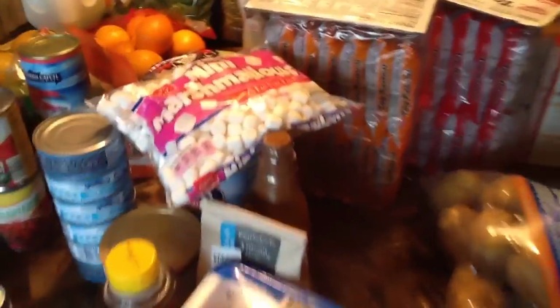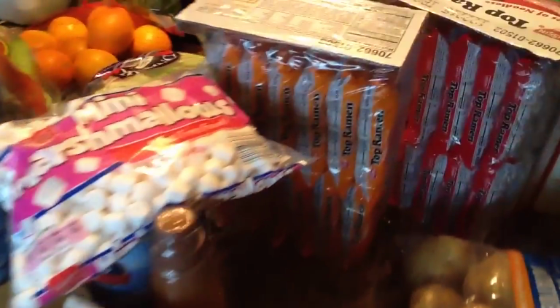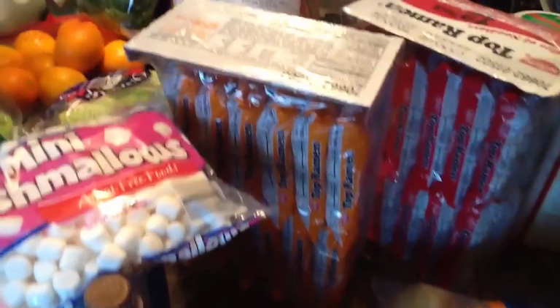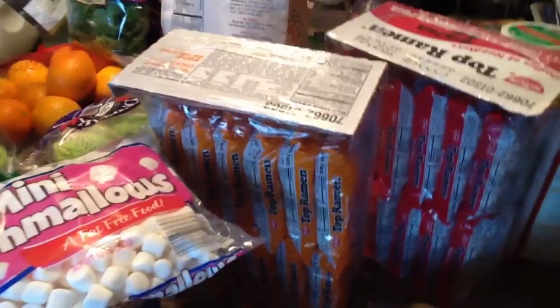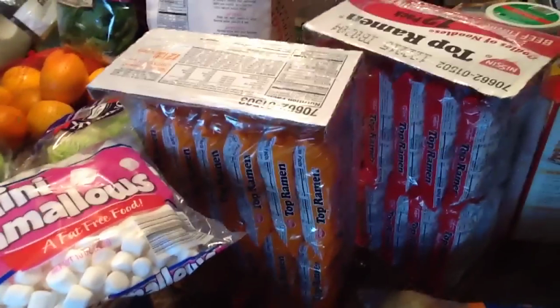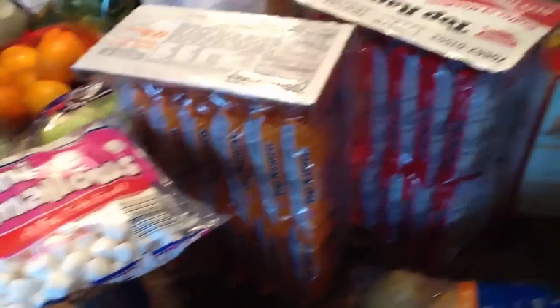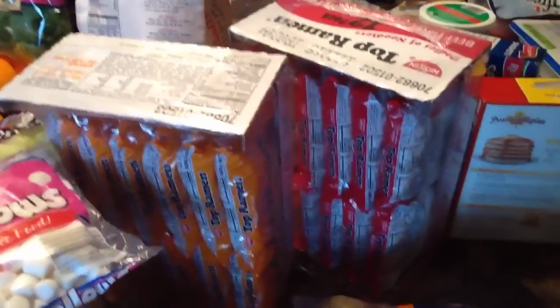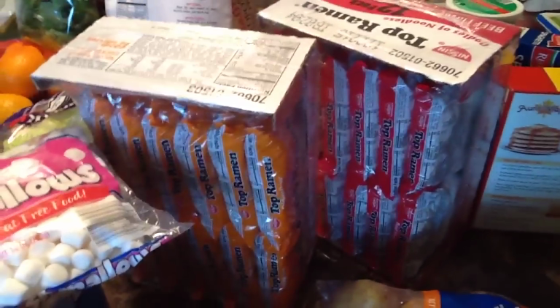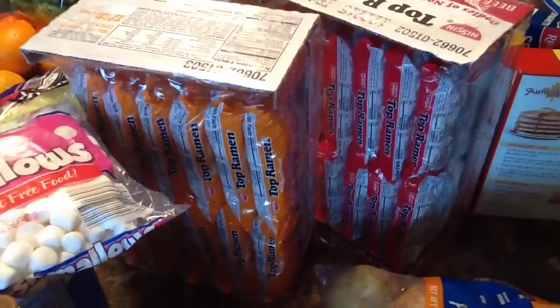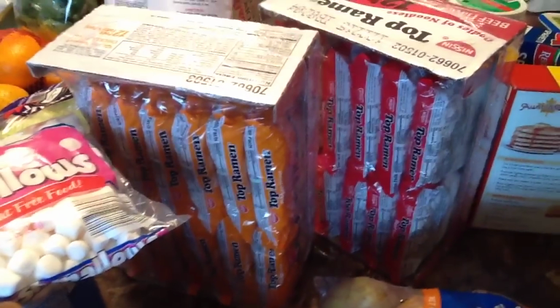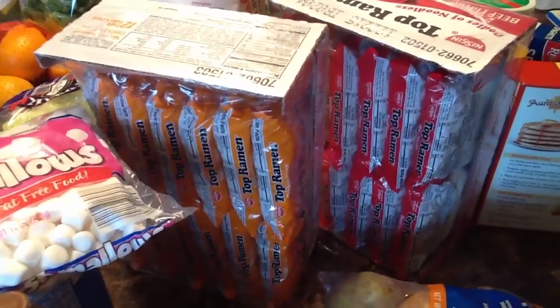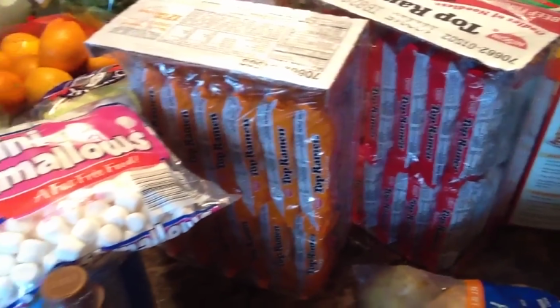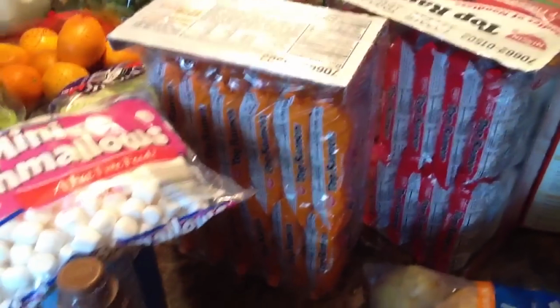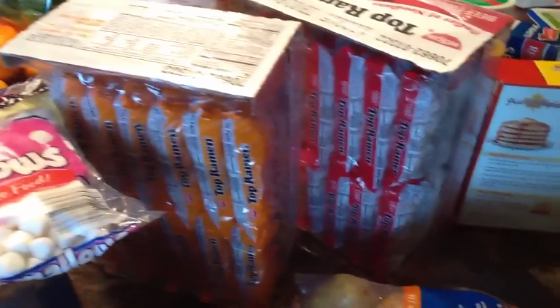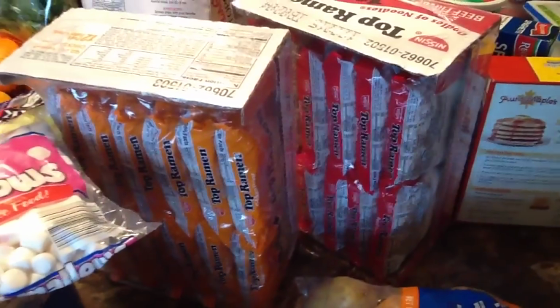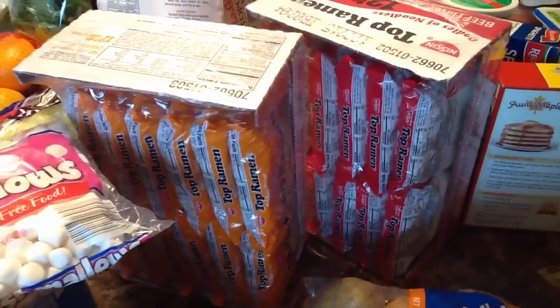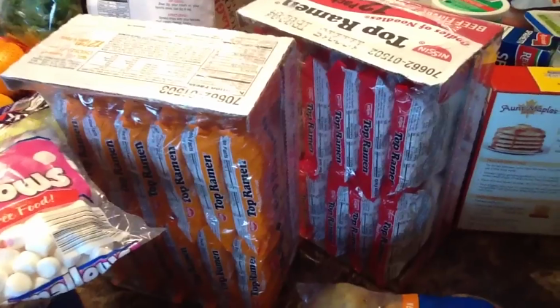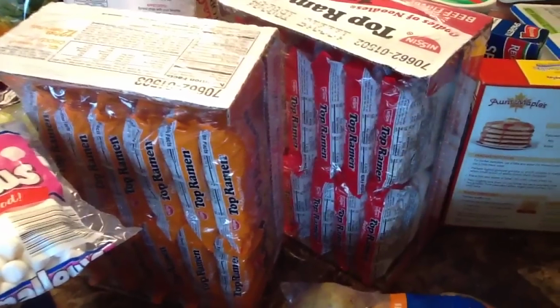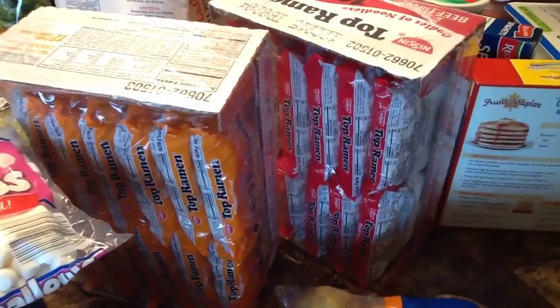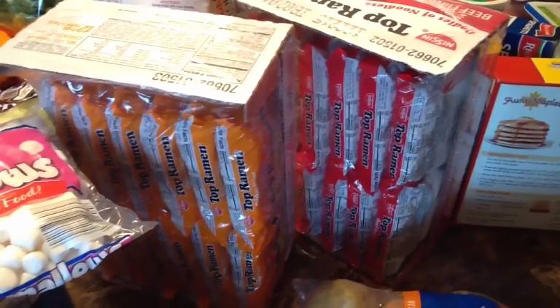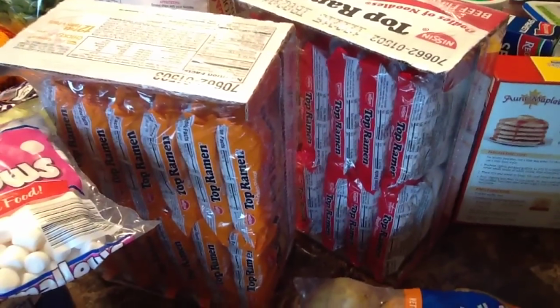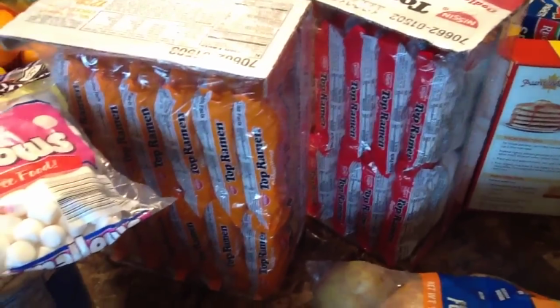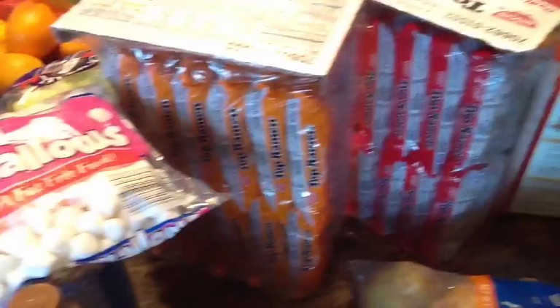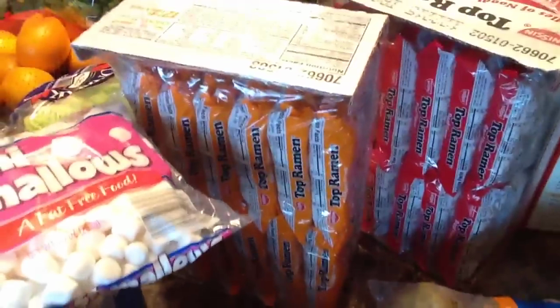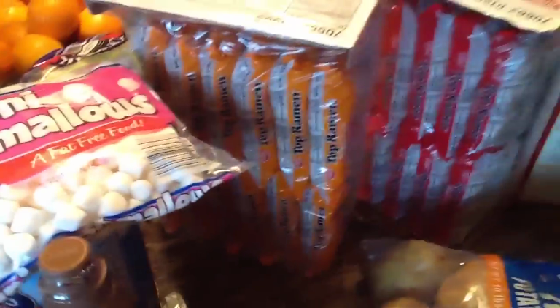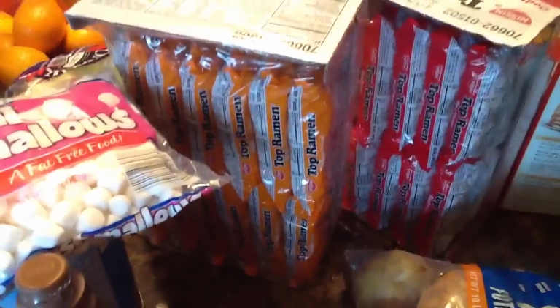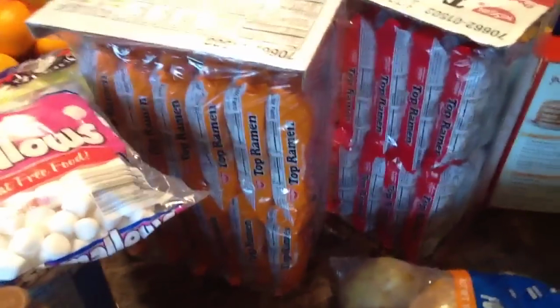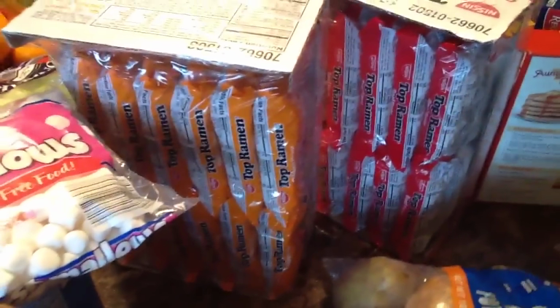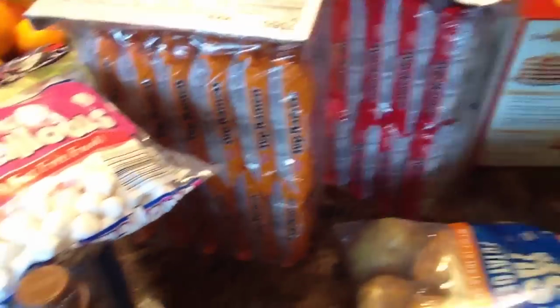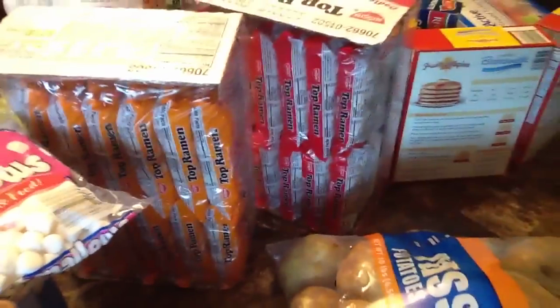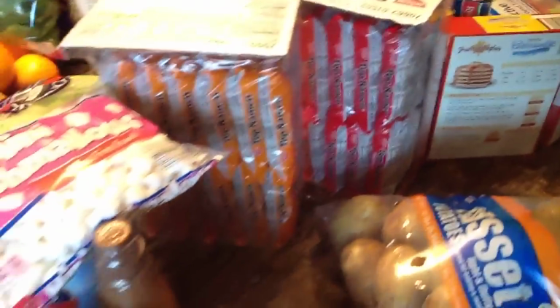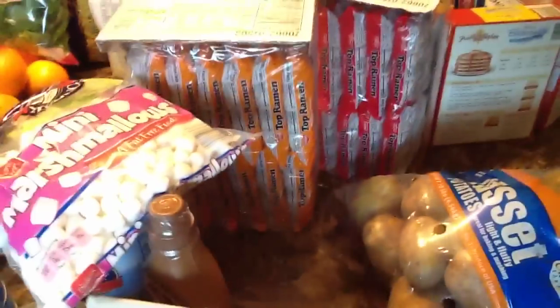Here I have some ramen noodles. I usually get chicken but I have both beef and chicken this time. I didn't see the chicken at first so I picked up the beef, and then when I went into another aisle I saw the chicken, so I said let me get both — maybe they'll like both of them.